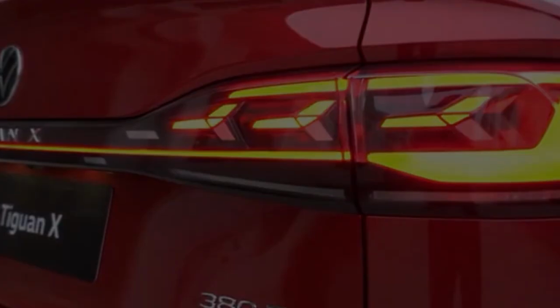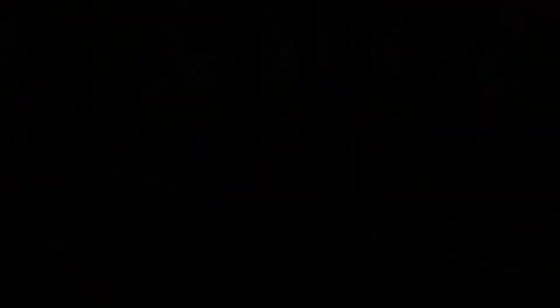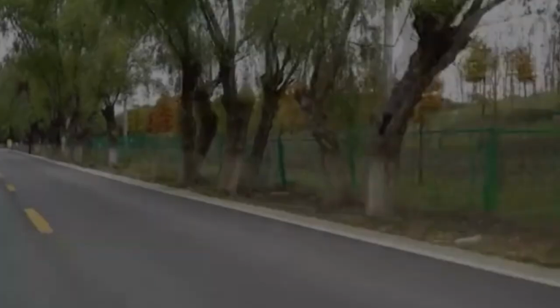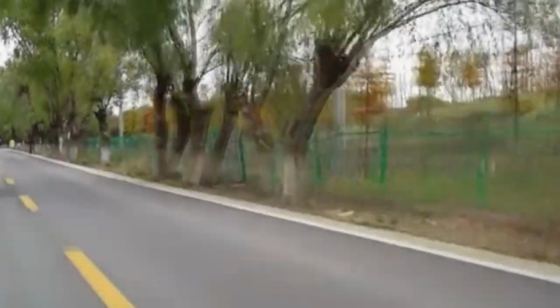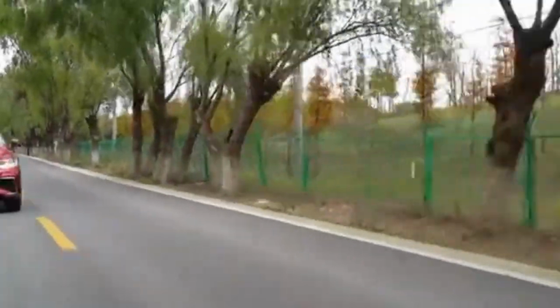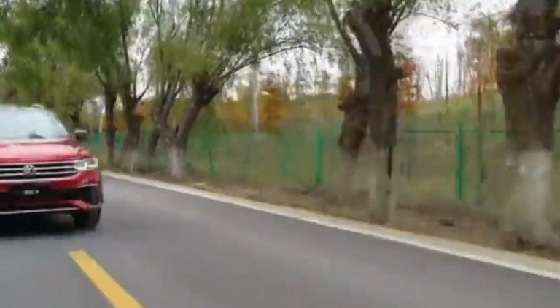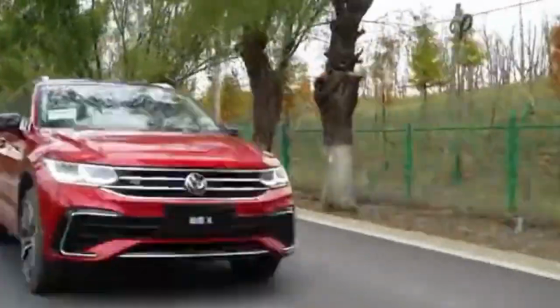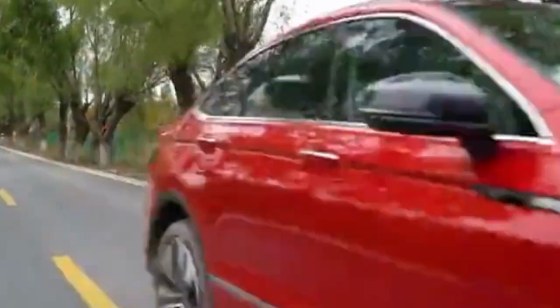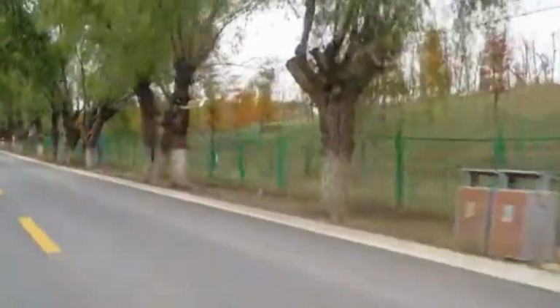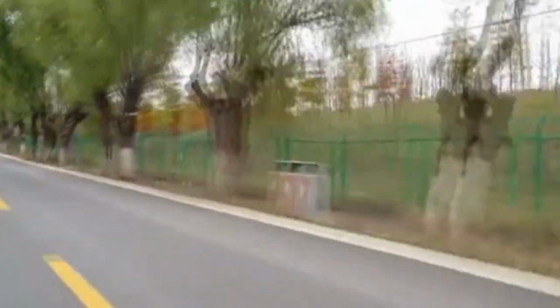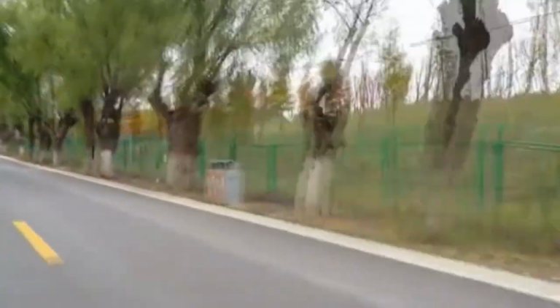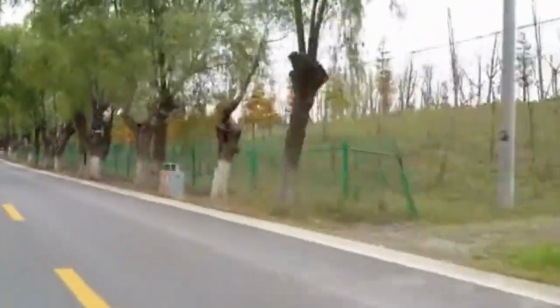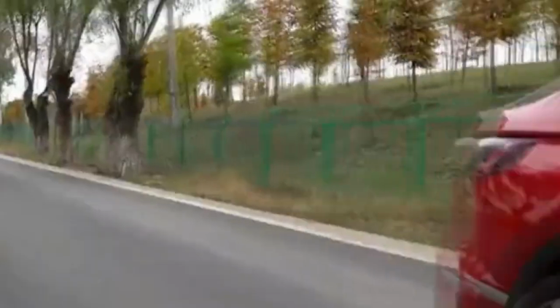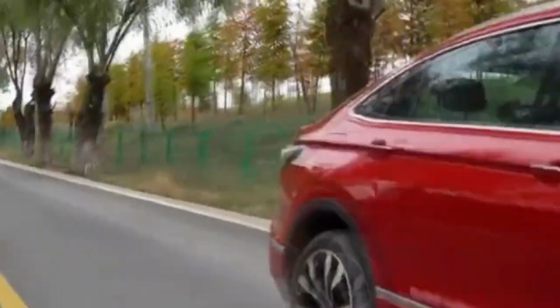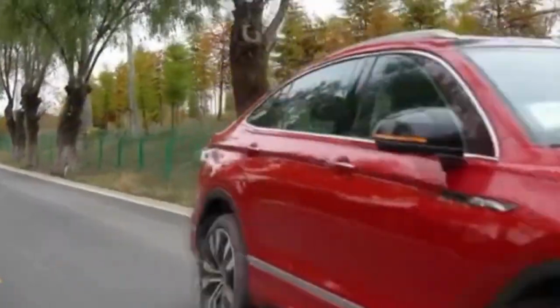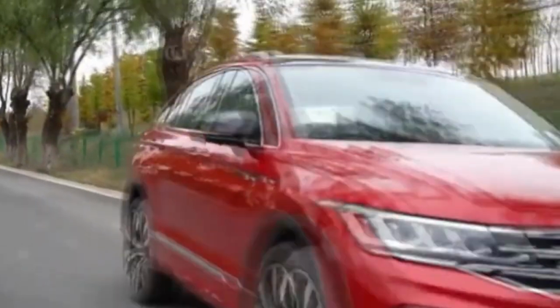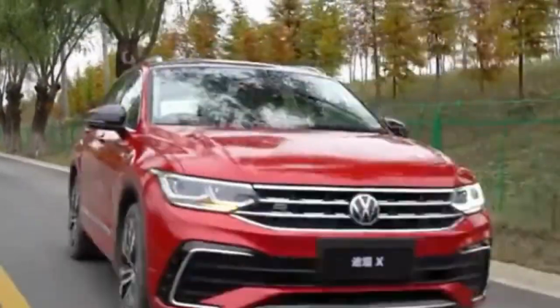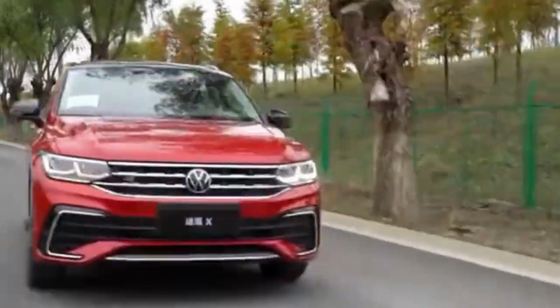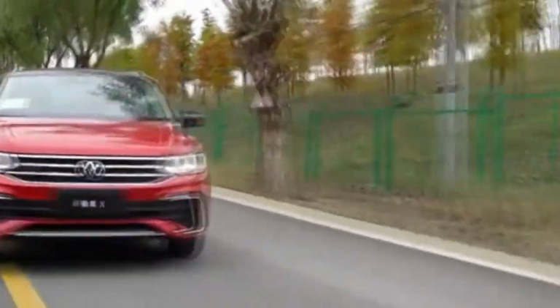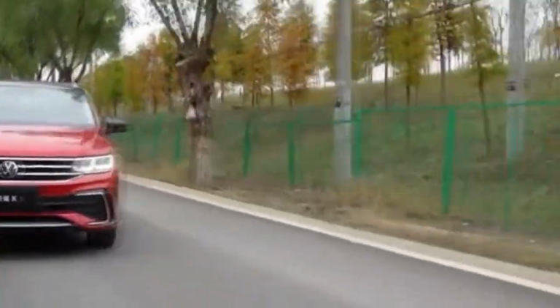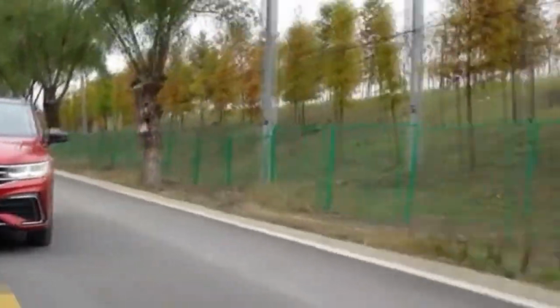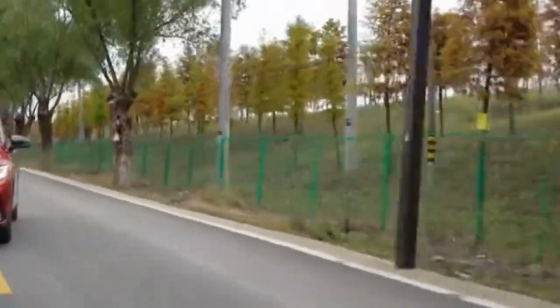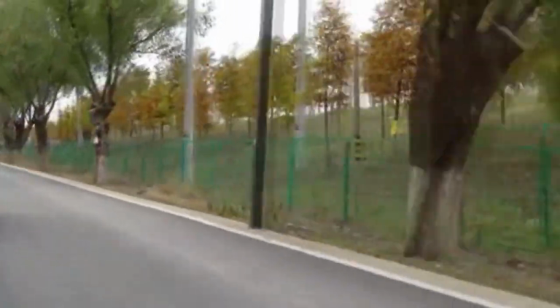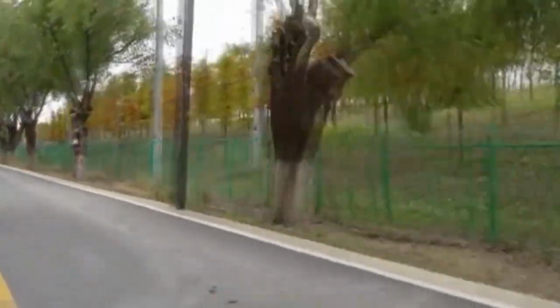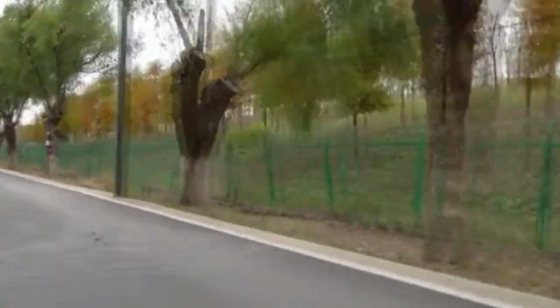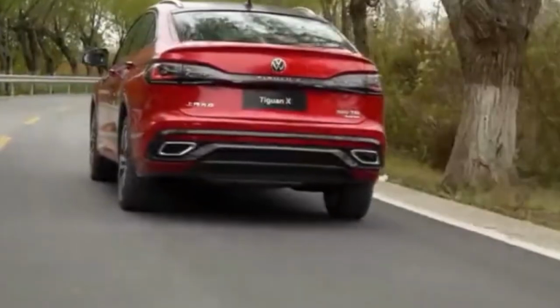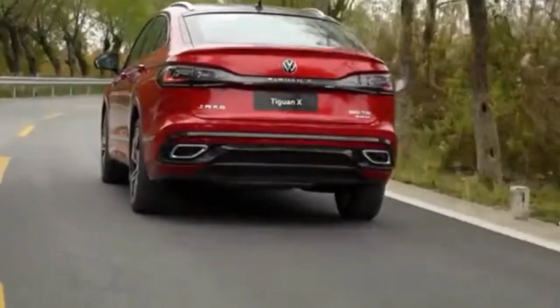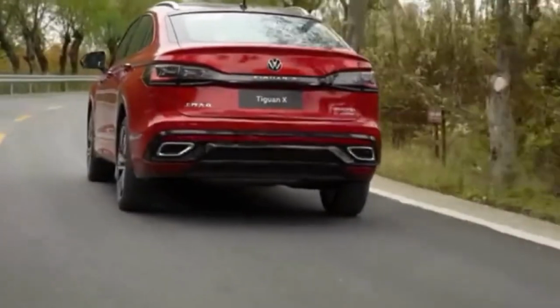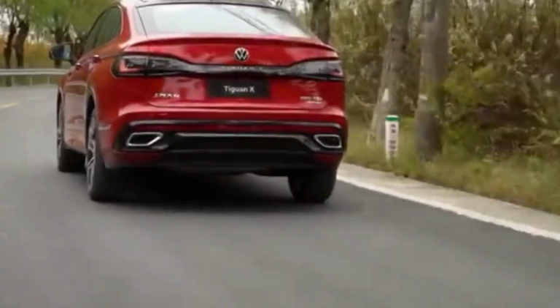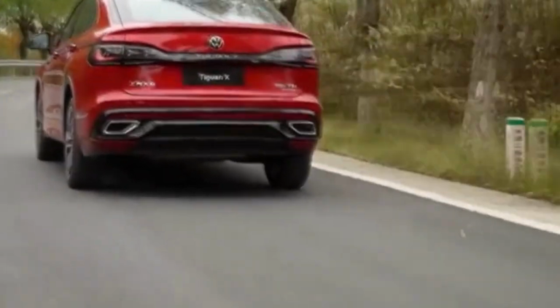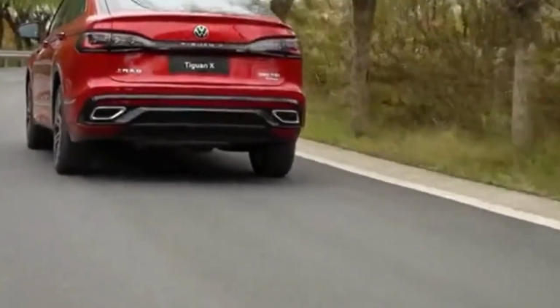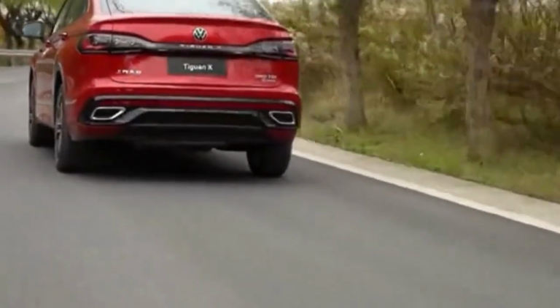The Tiguan X, an SUV with a long wheelbase that resembles a coupe, is now available. Volkswagen intends to initially only sell this vehicle in China, where the five and seven seat Tiguan models are made for the home market.